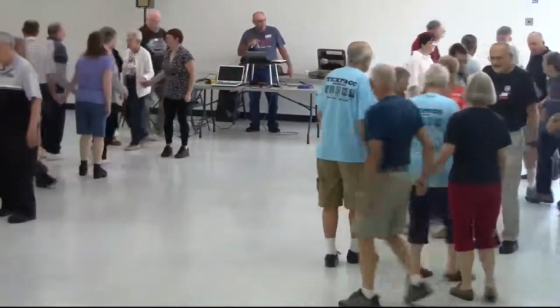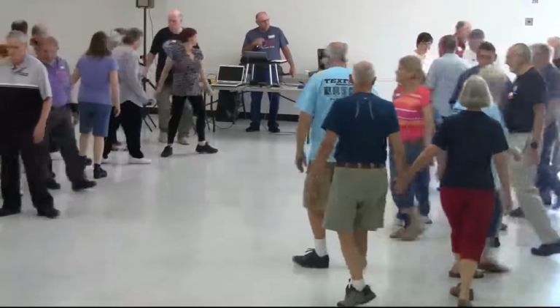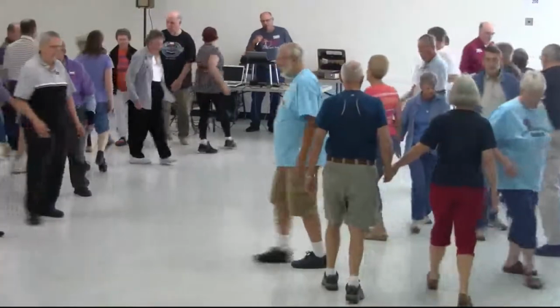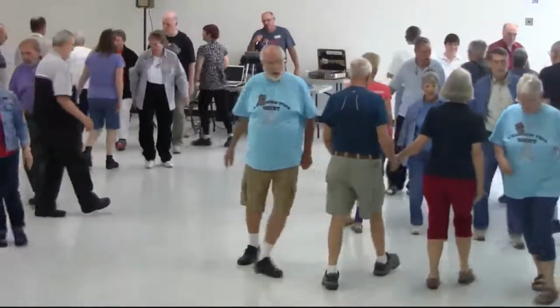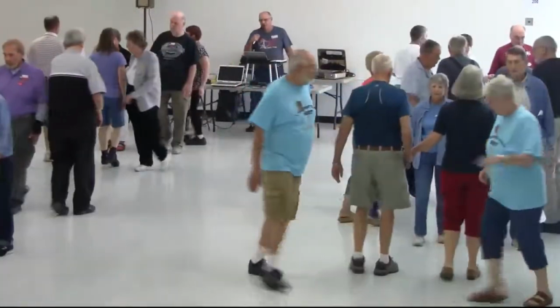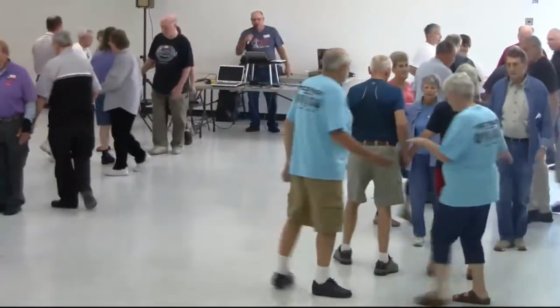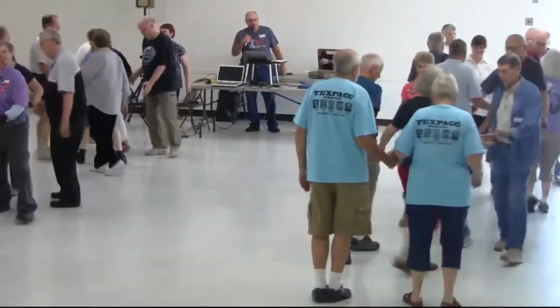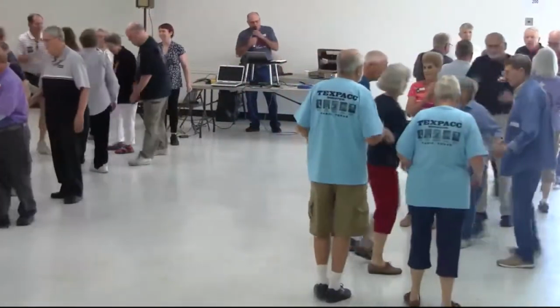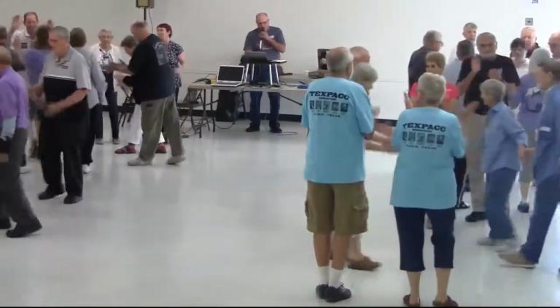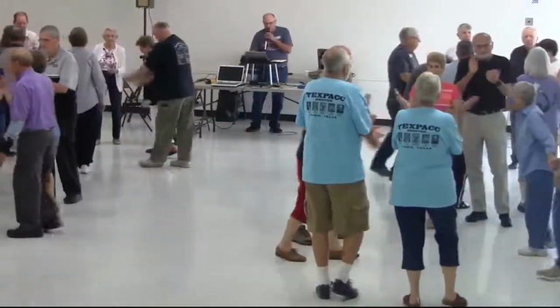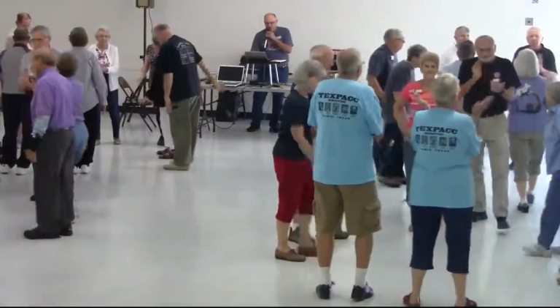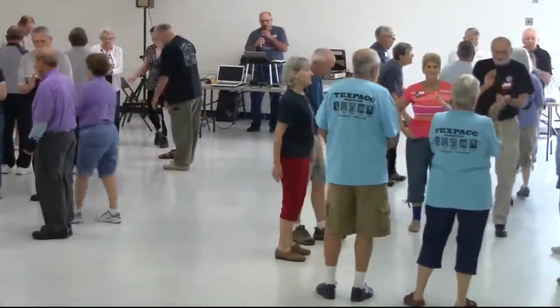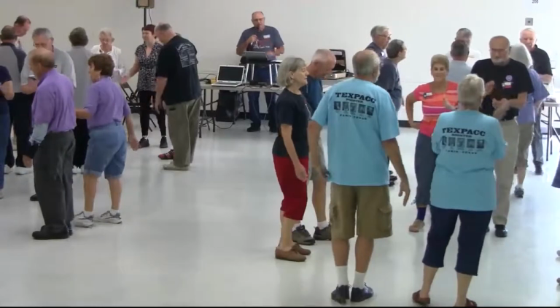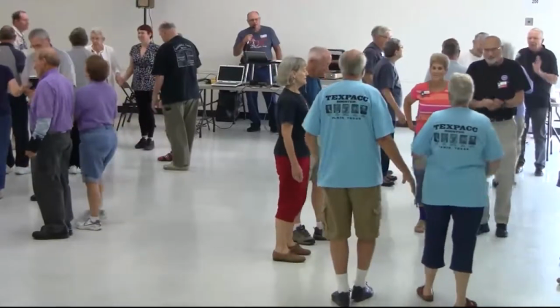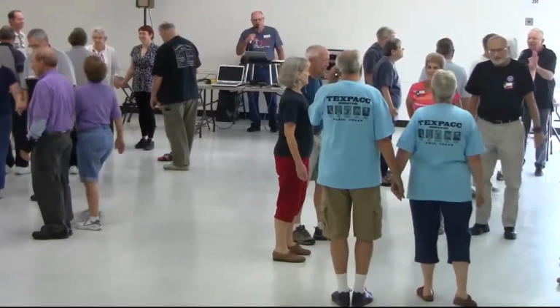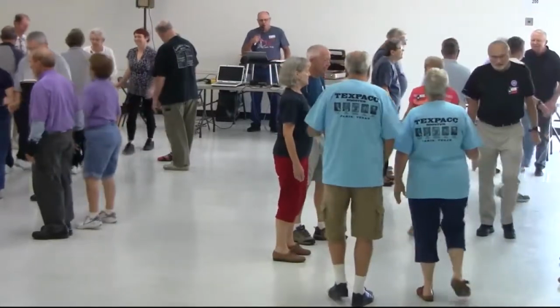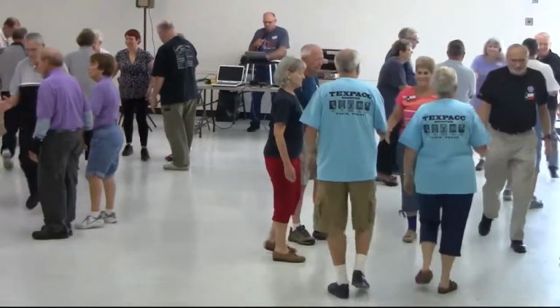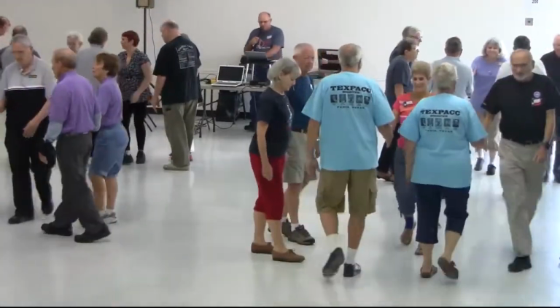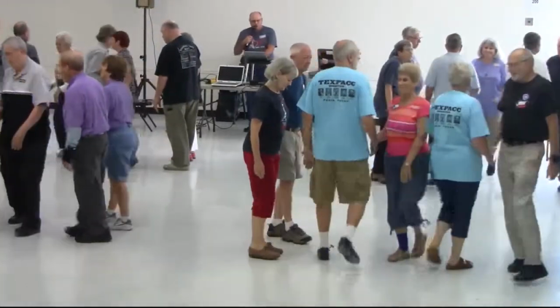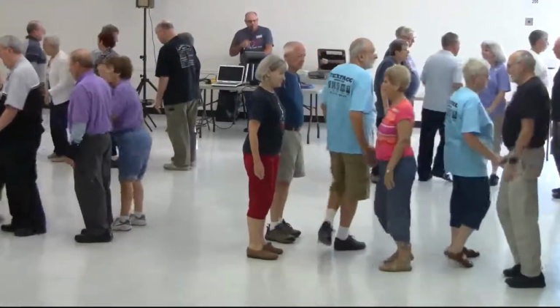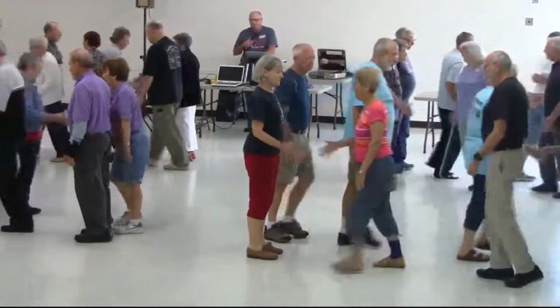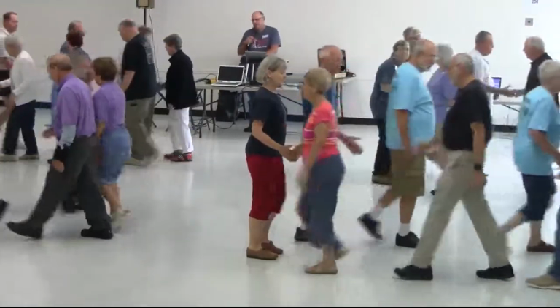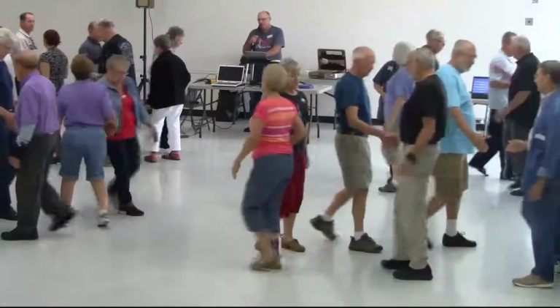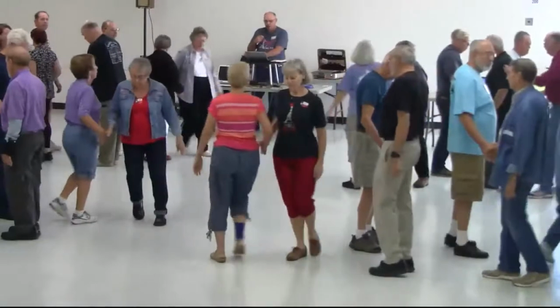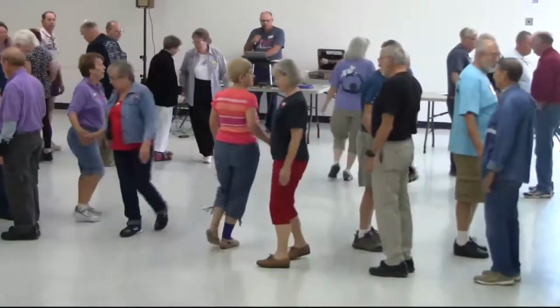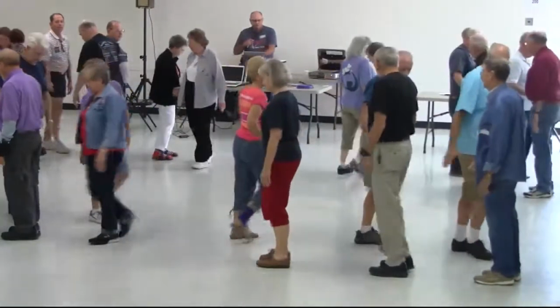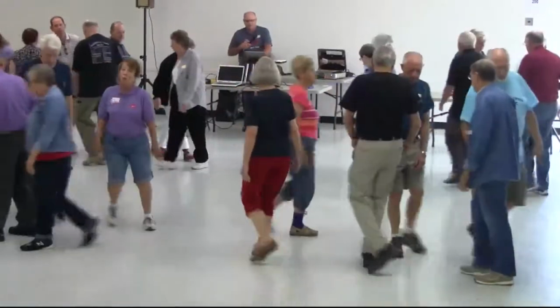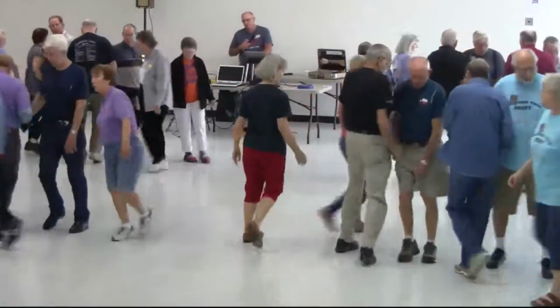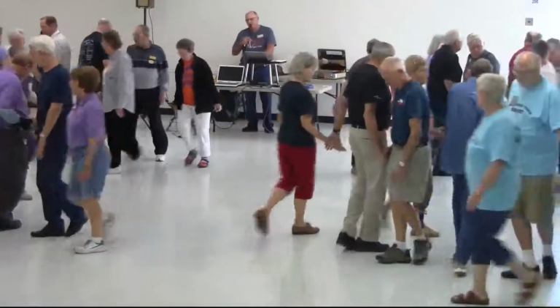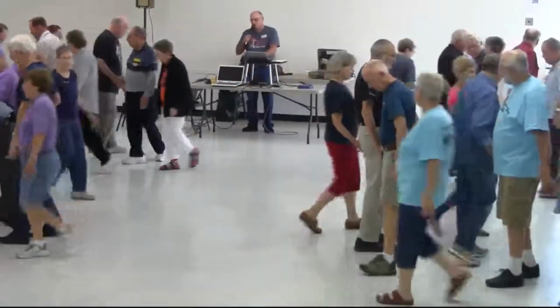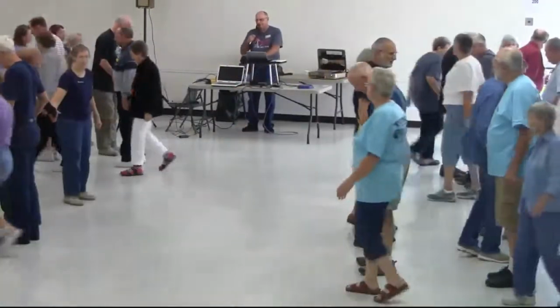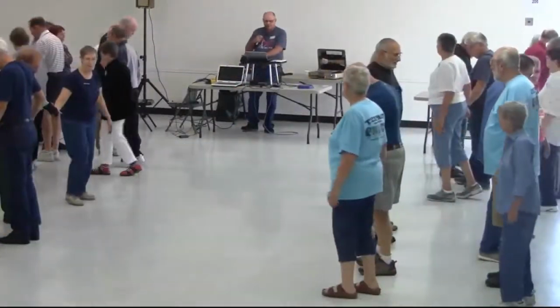Zoom, in the middle, circle left, one quarter. Touch one quarter. Quick step. Focus, focus, focus, focus, focus — all drift apart.